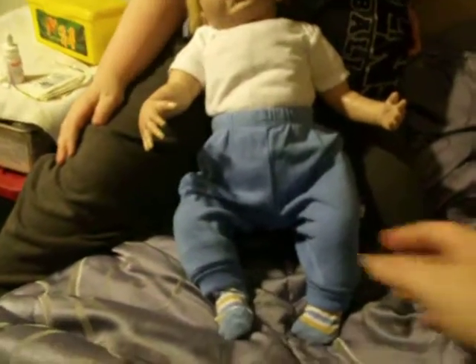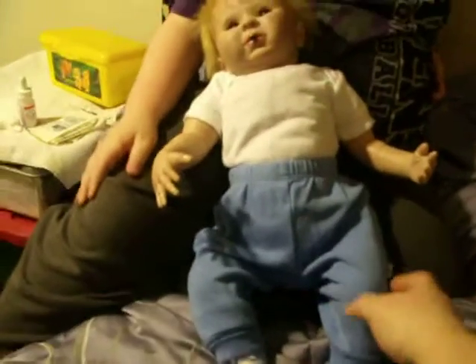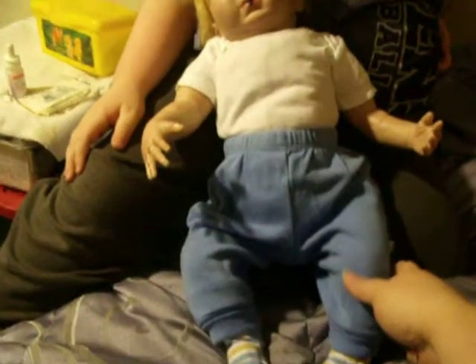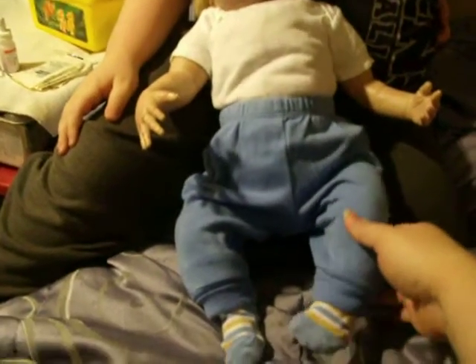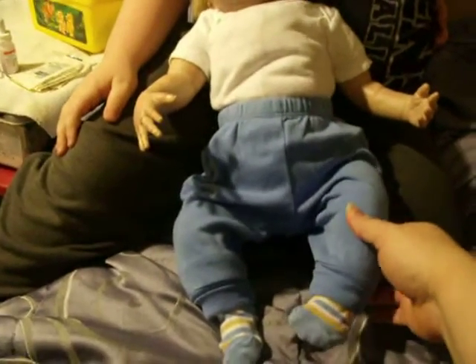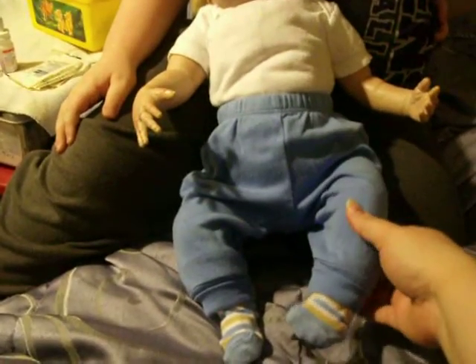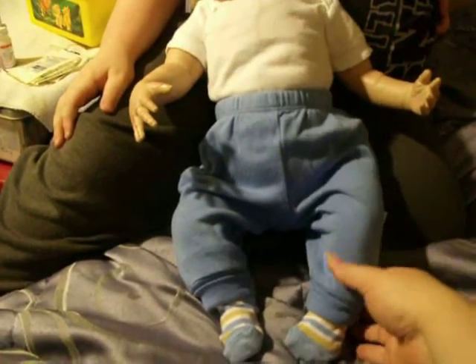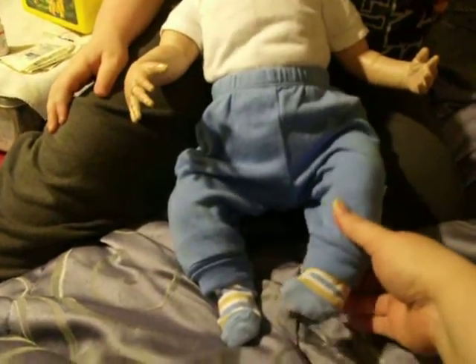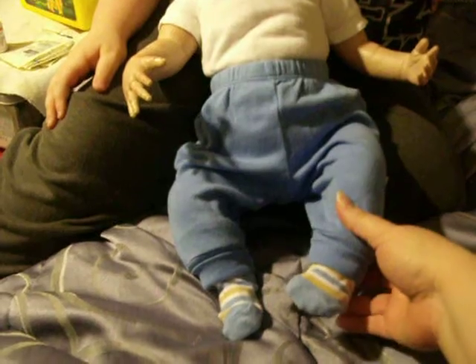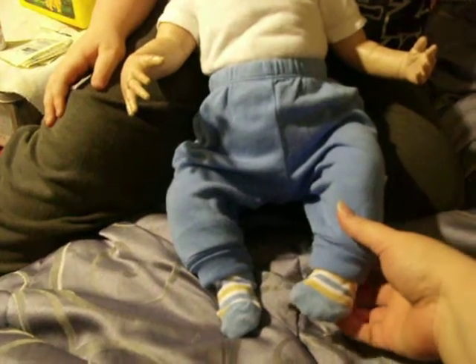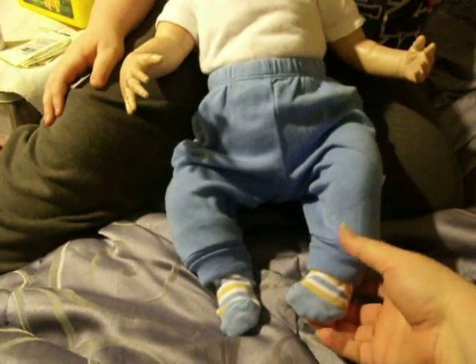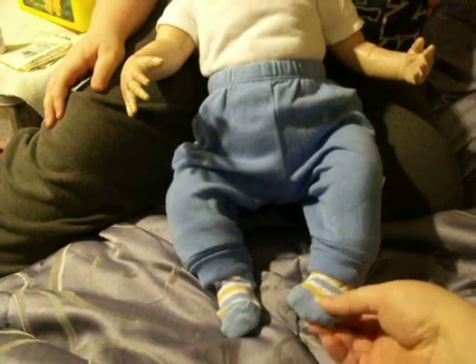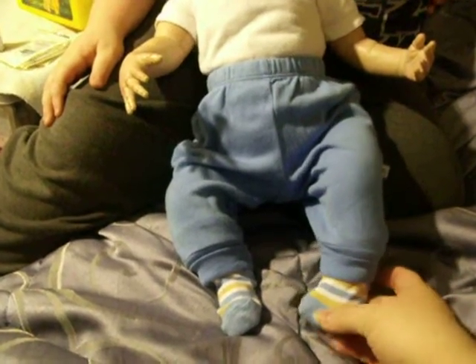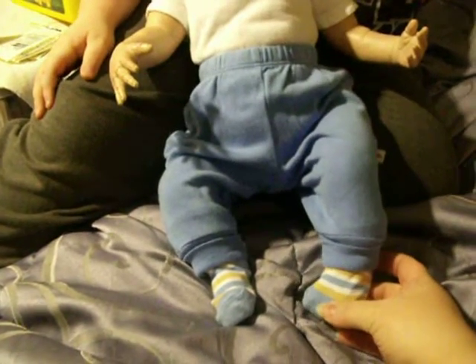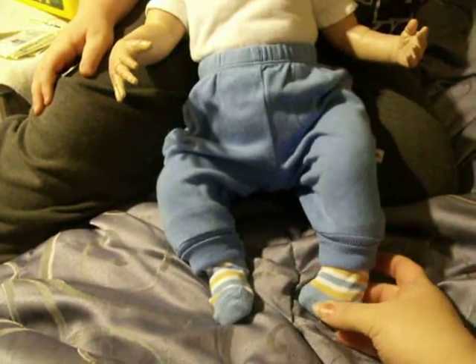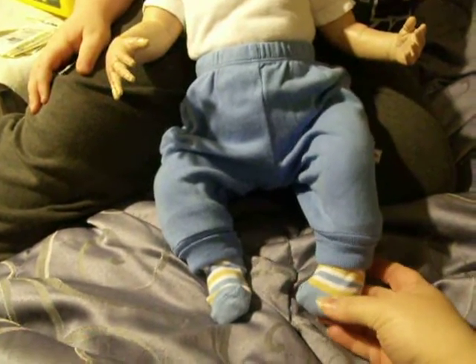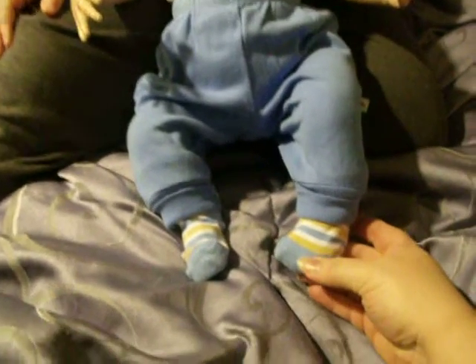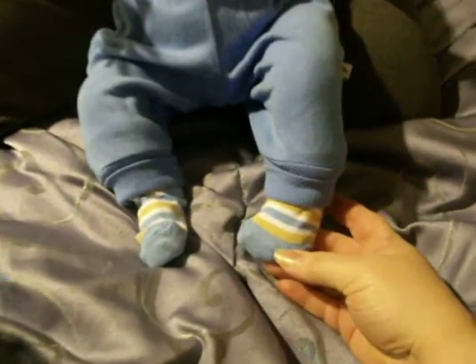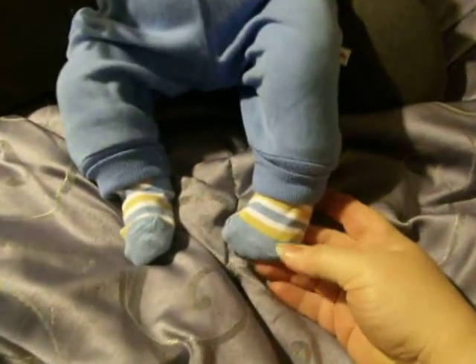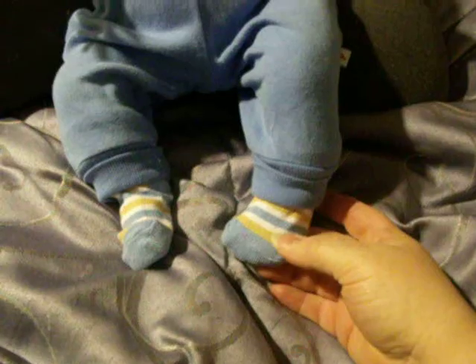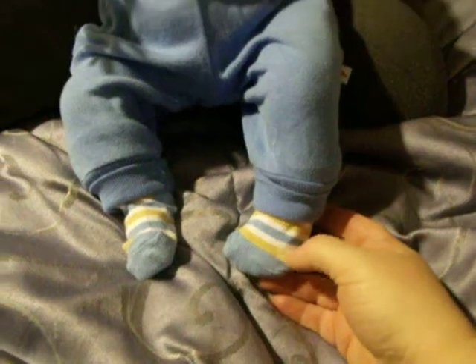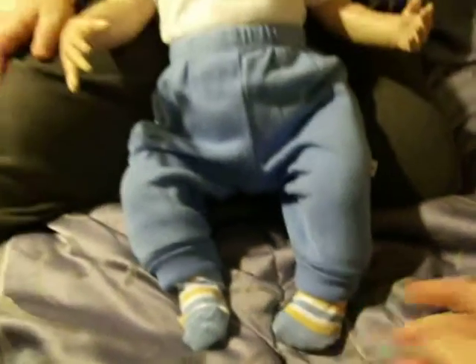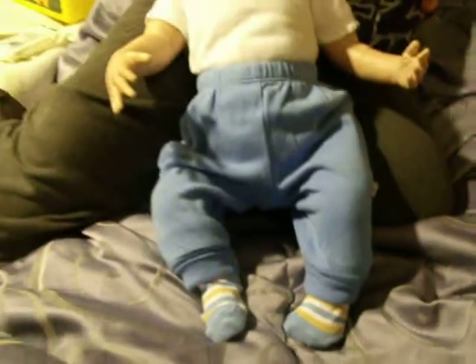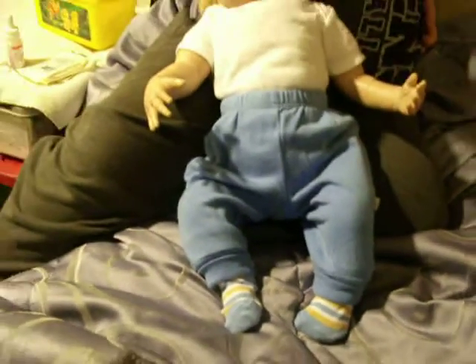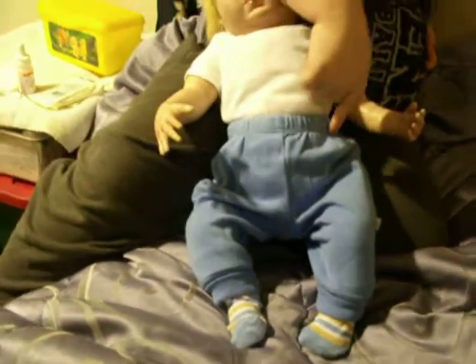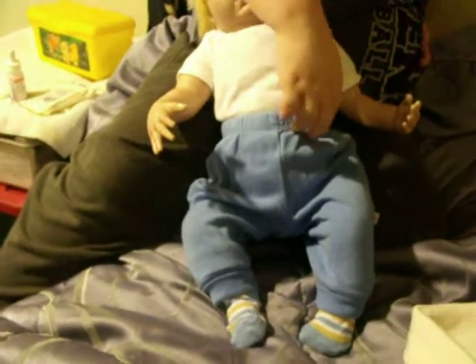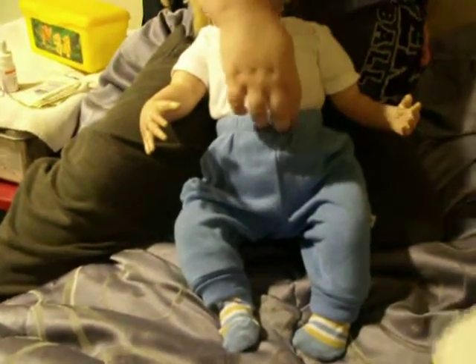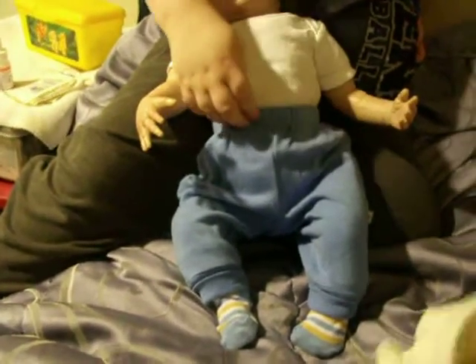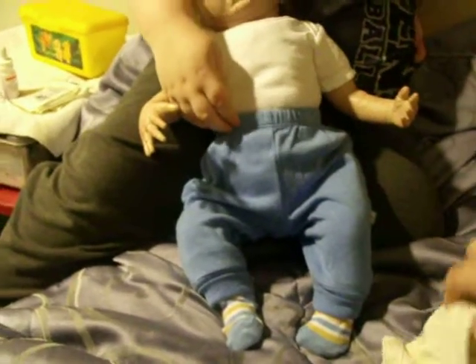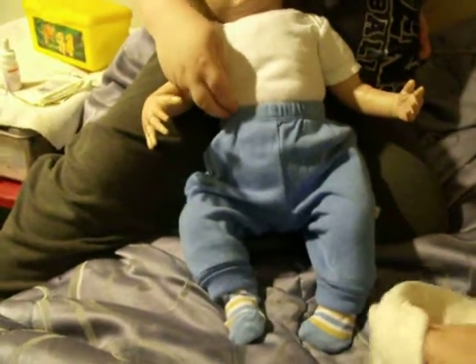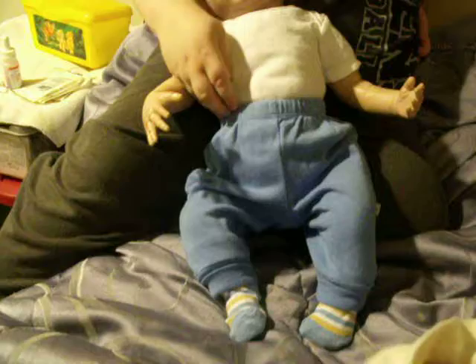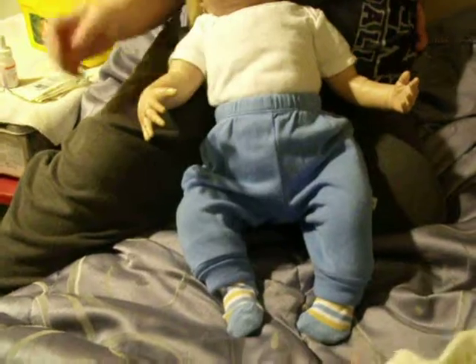We got his pants on — little blue pants — and we got his socks on, blue with a tan-ish brown stripe. We've still got a shirt to put on, so we're gonna put his shirt on.